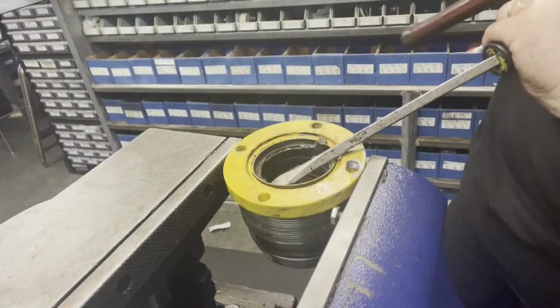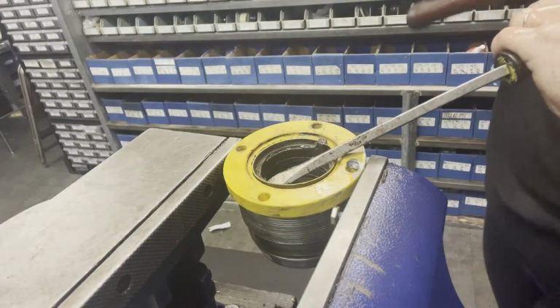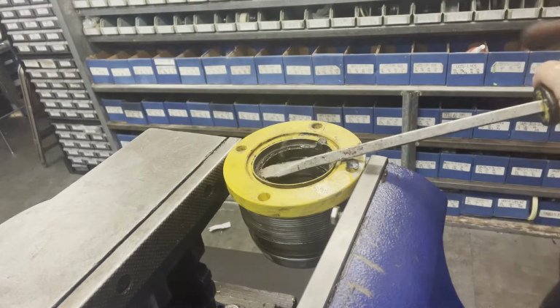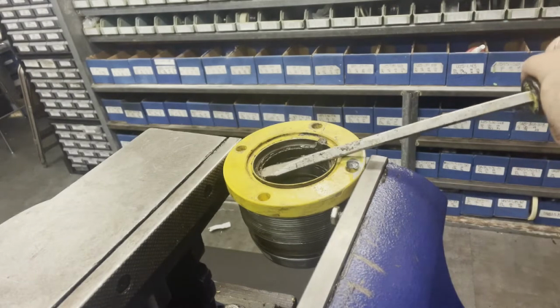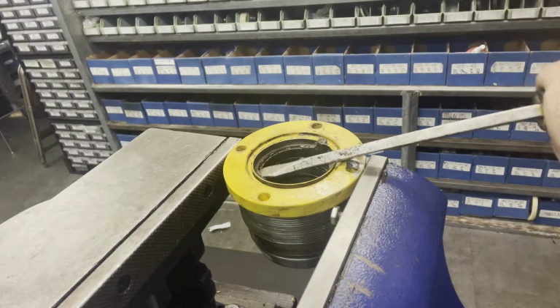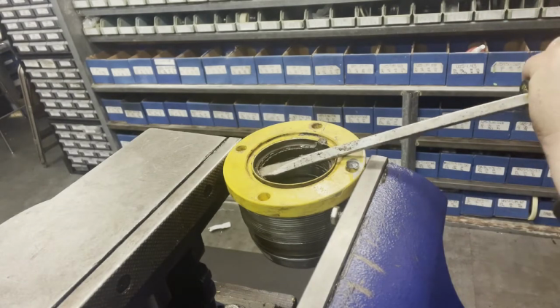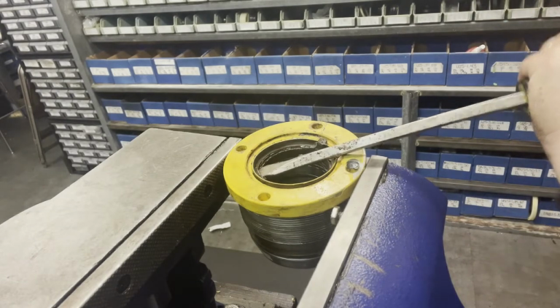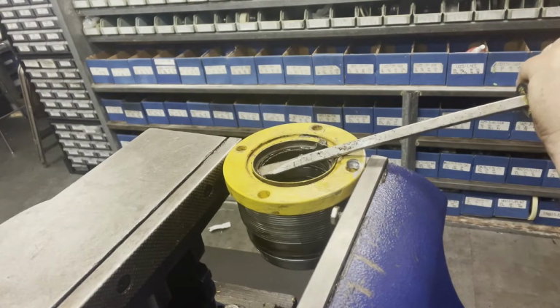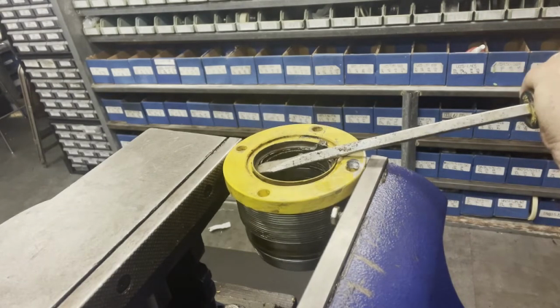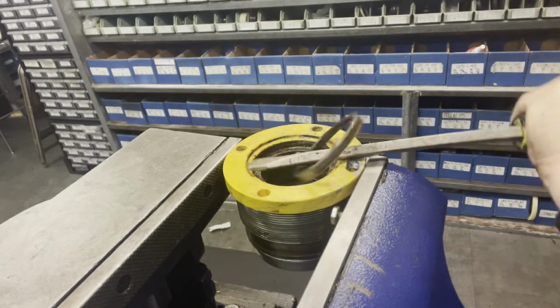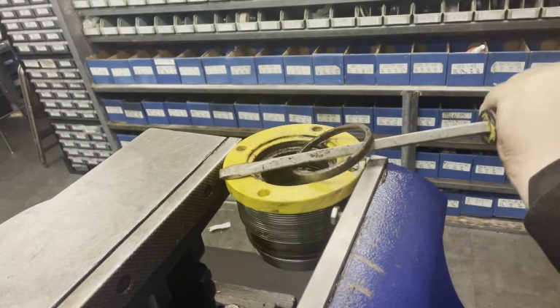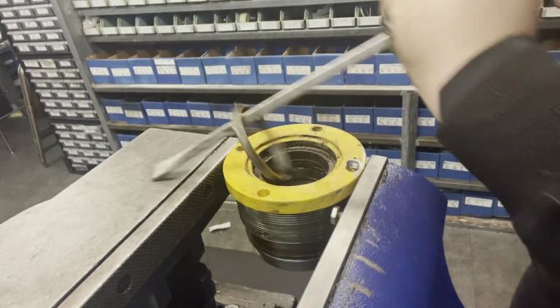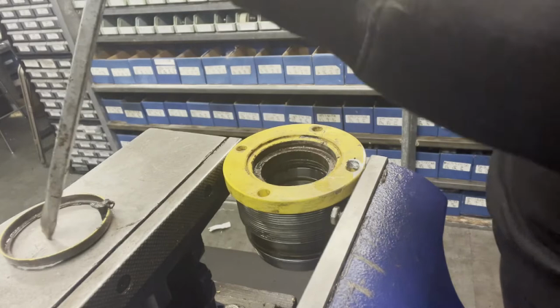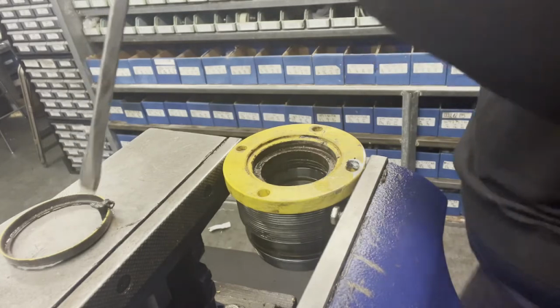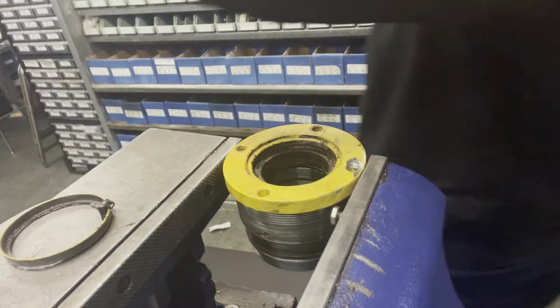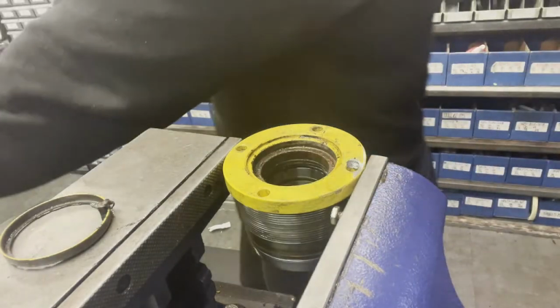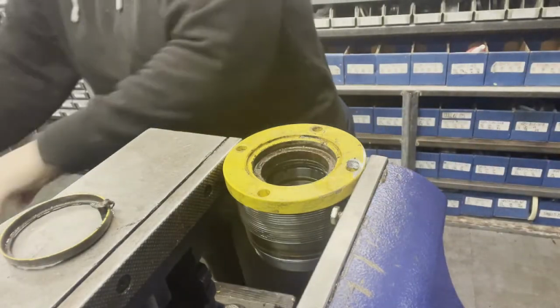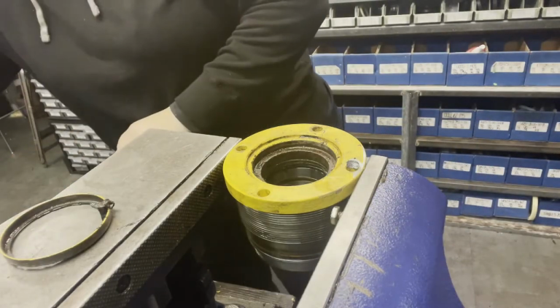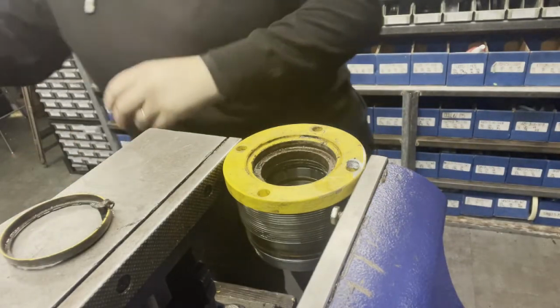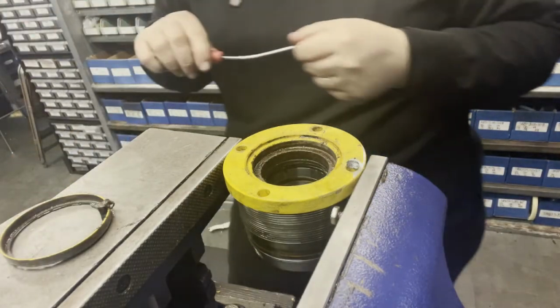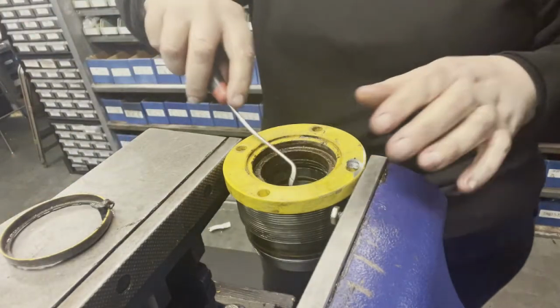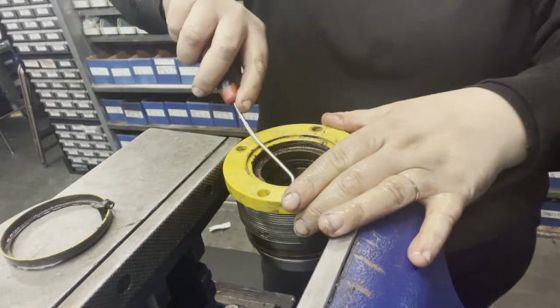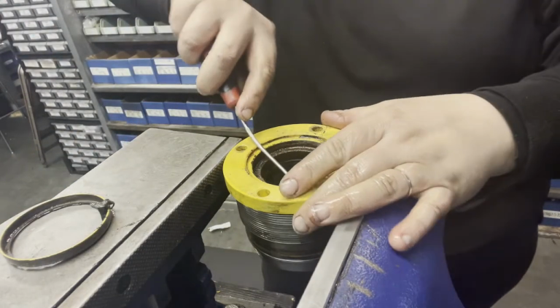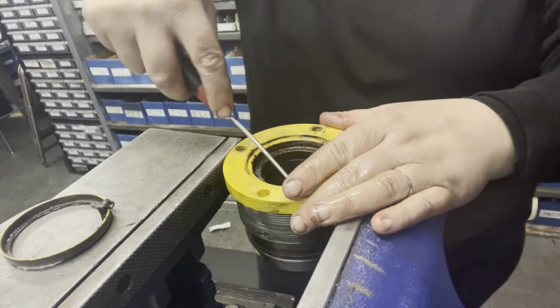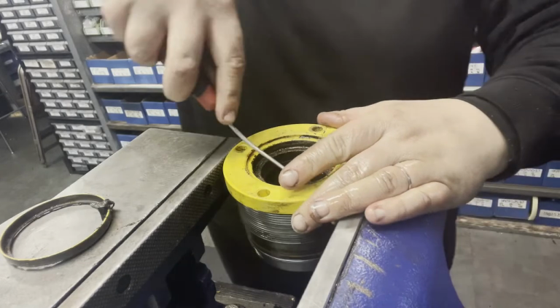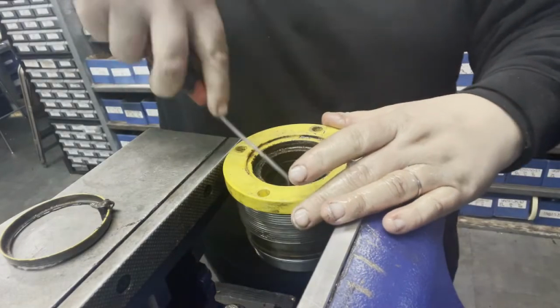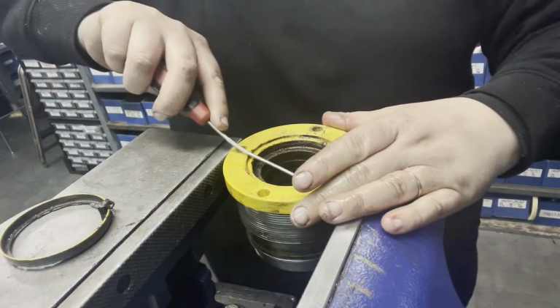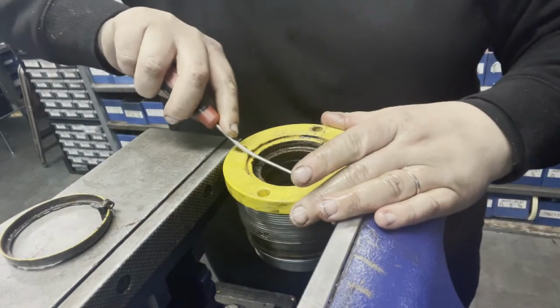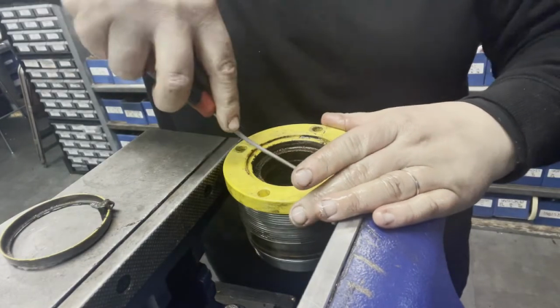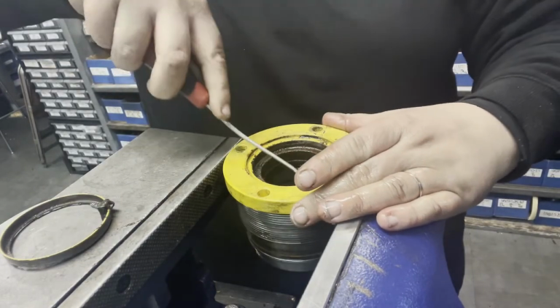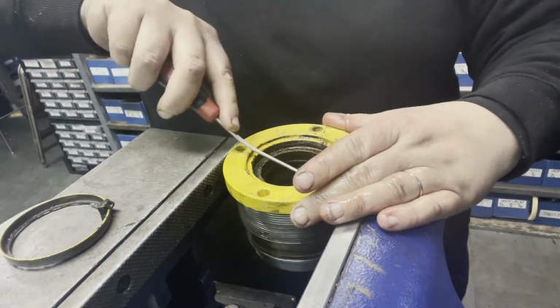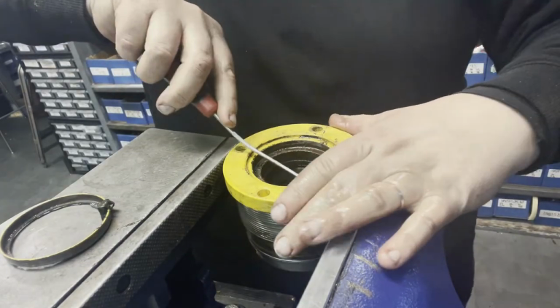Next is my favorite part — removing the old seals and installing the new ones. There's the metal clad wiper, and you'll see how this U-seal comes out in pieces. It's just totally shredded.